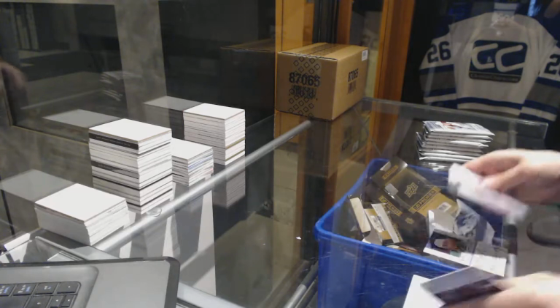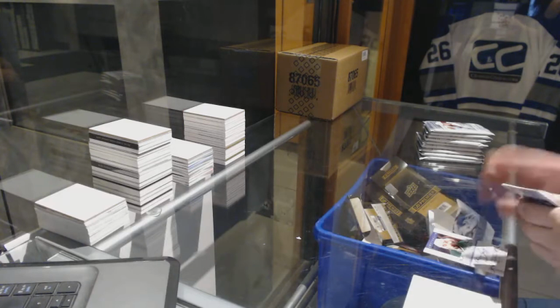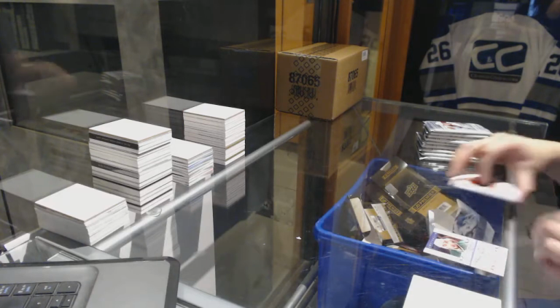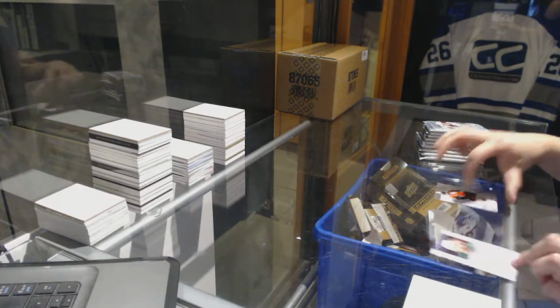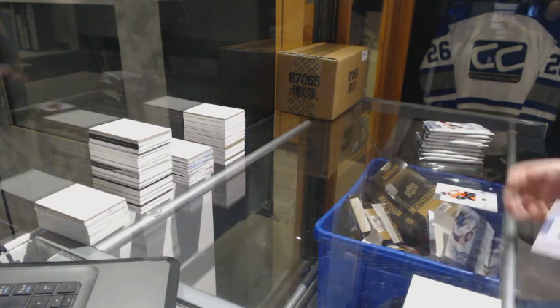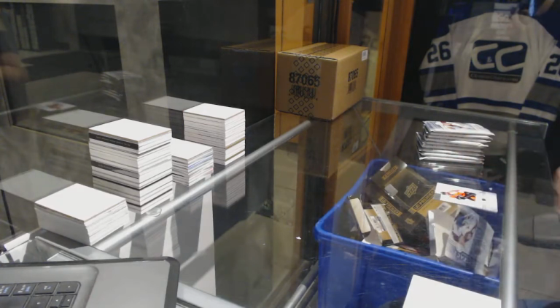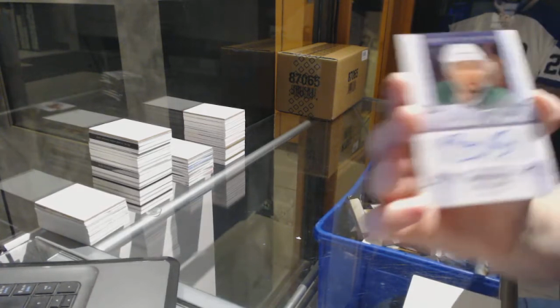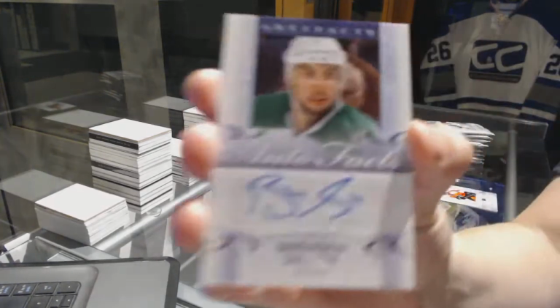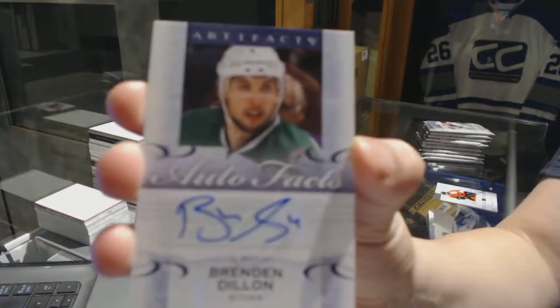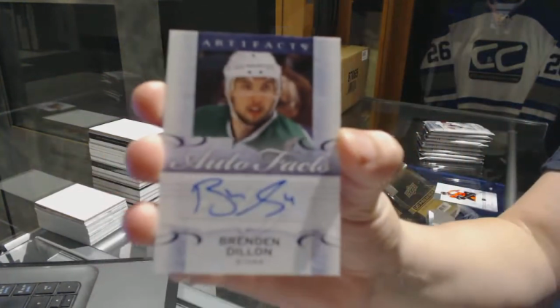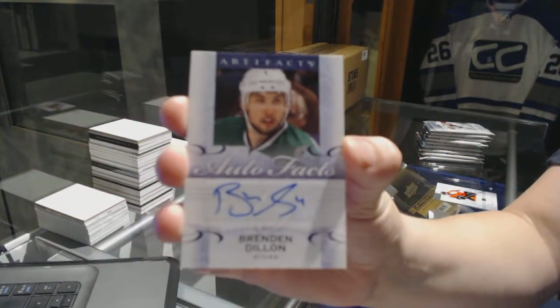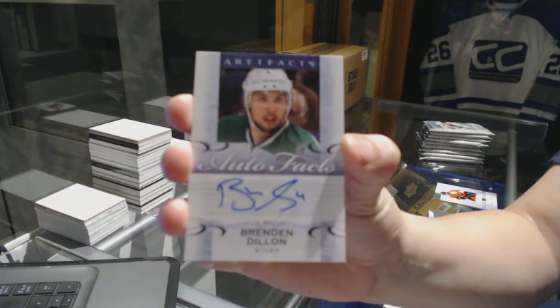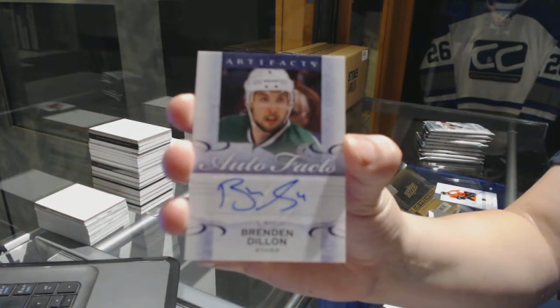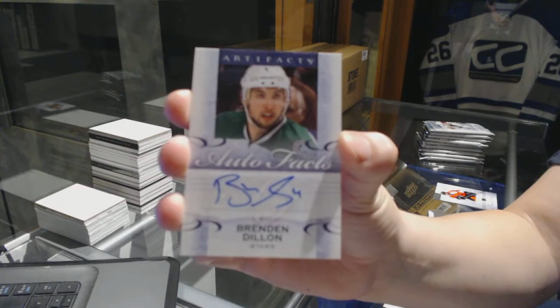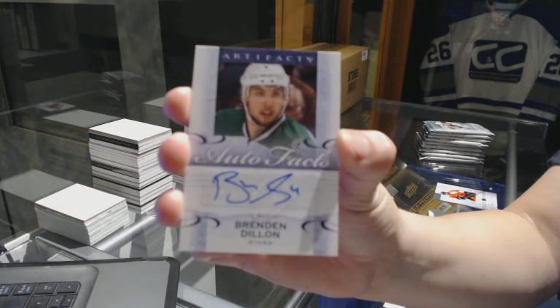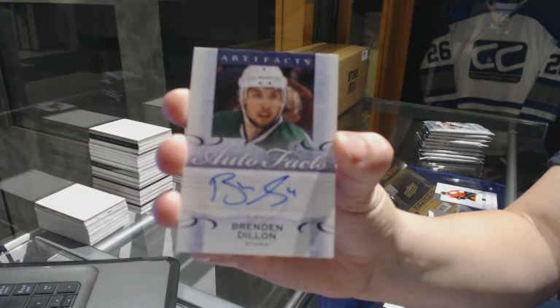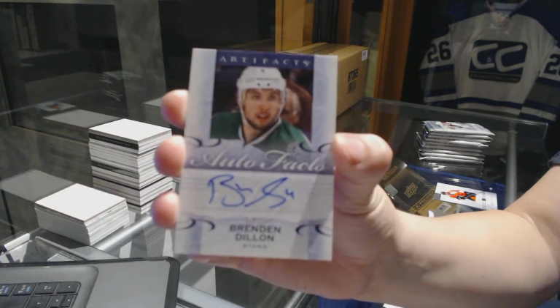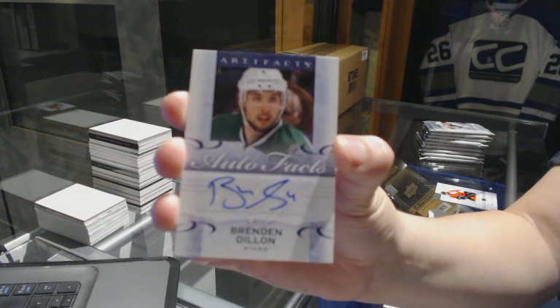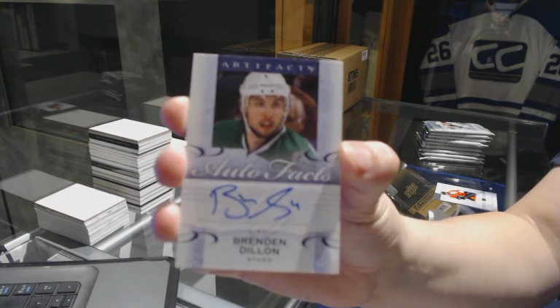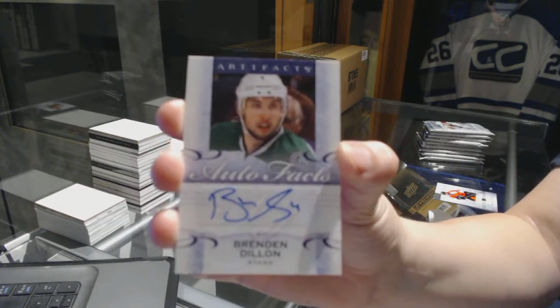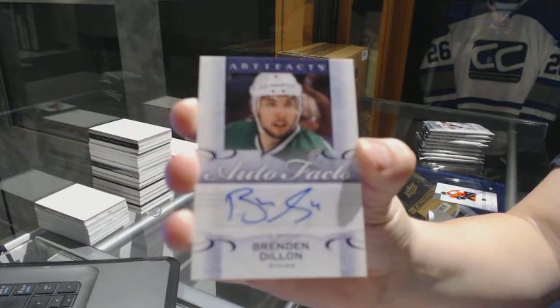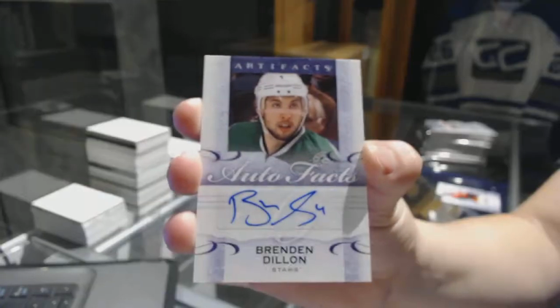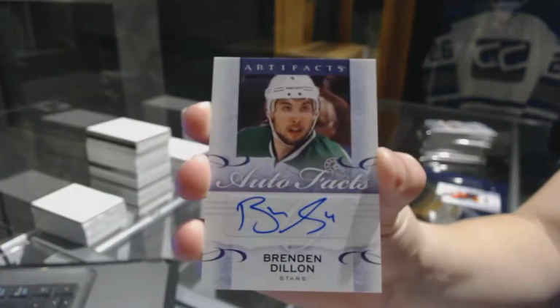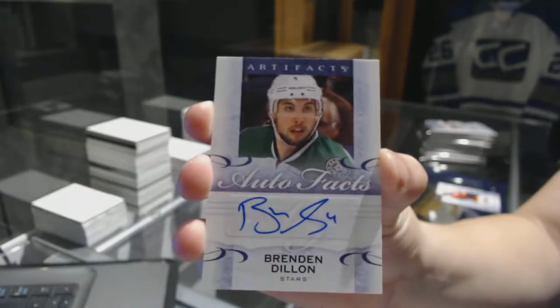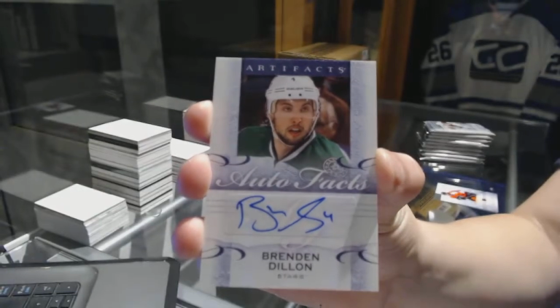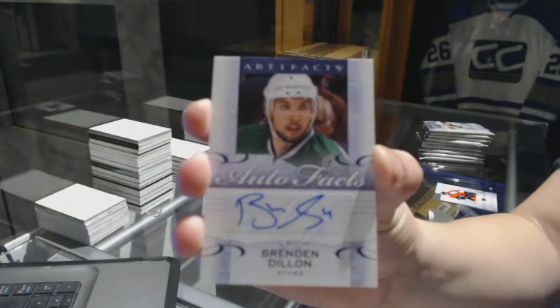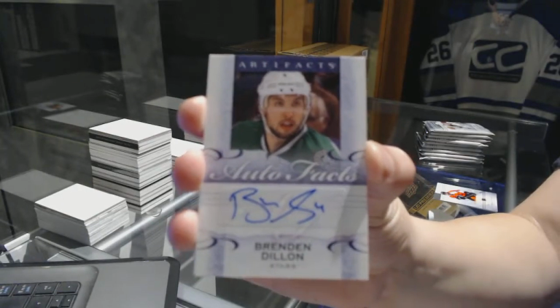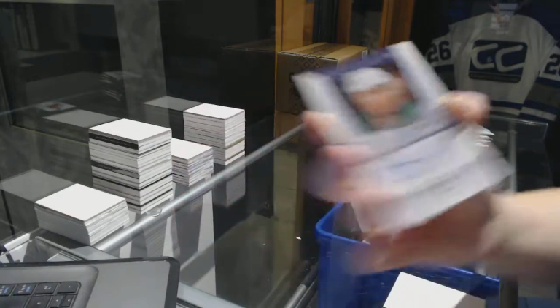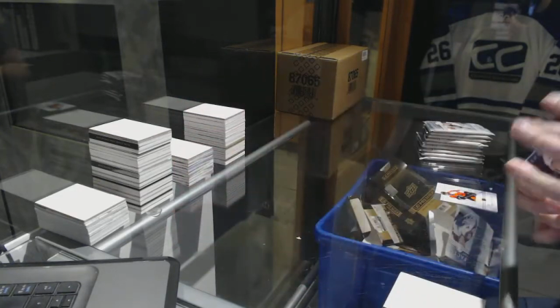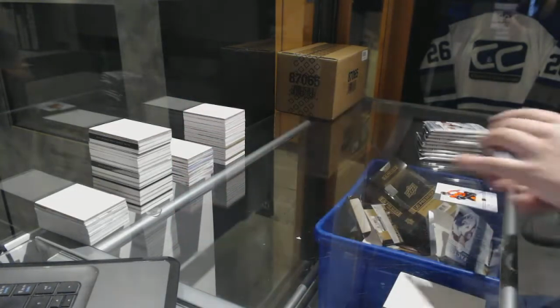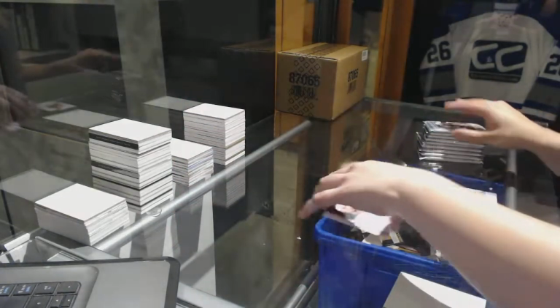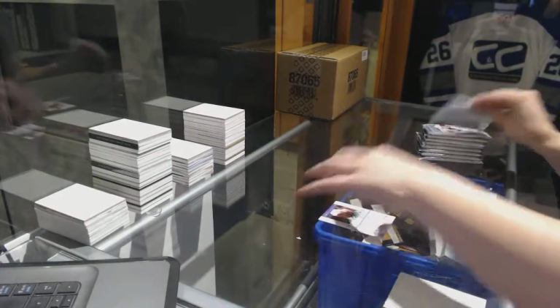We've got an Auto Facts of Brendan Dillon. Brendan Dillon, Auto Facts.